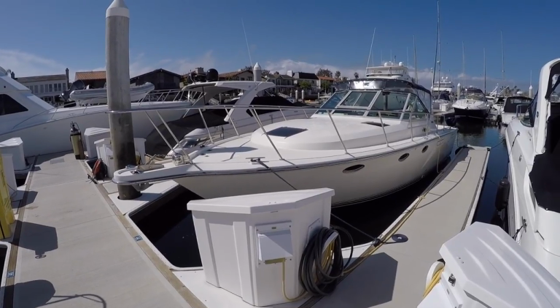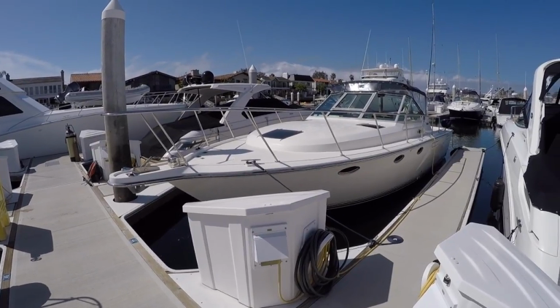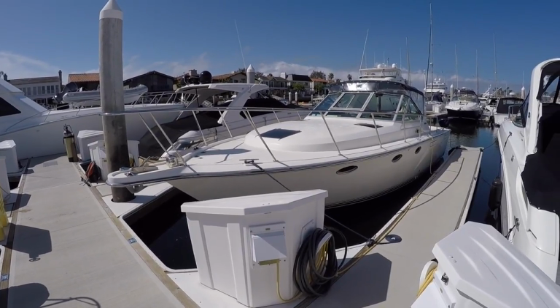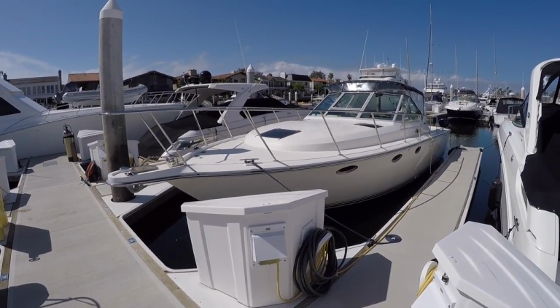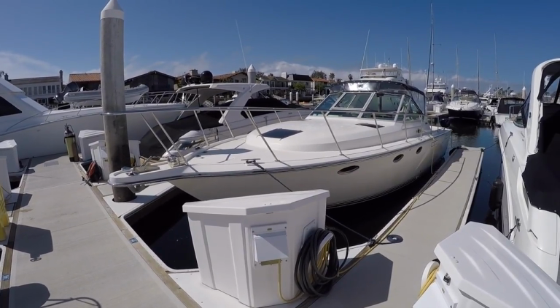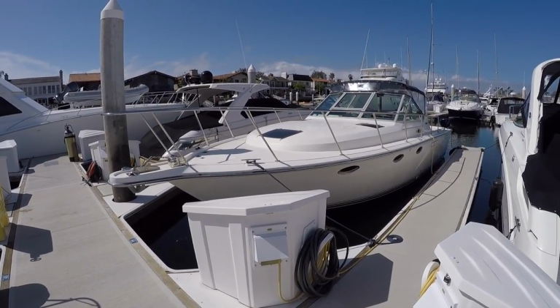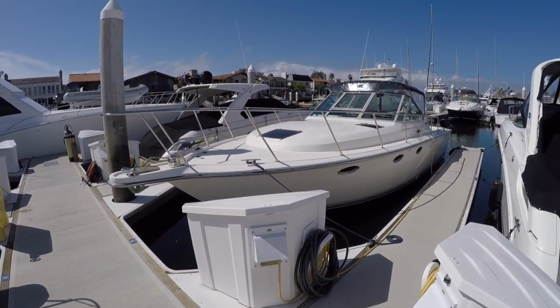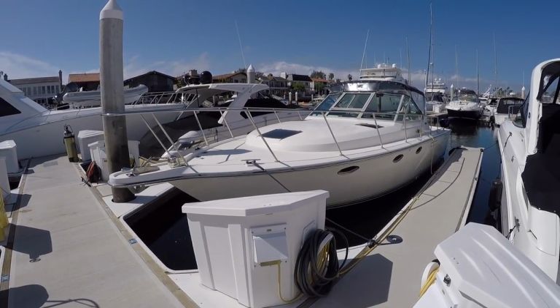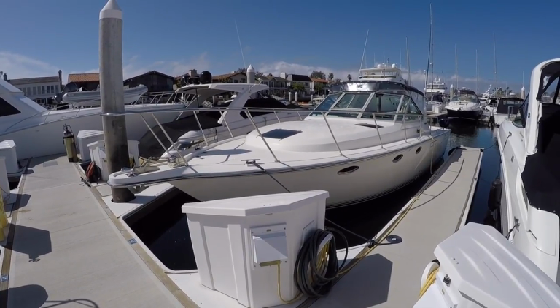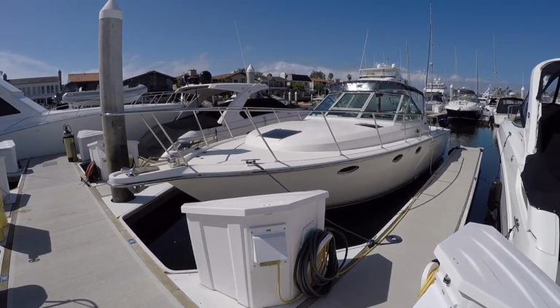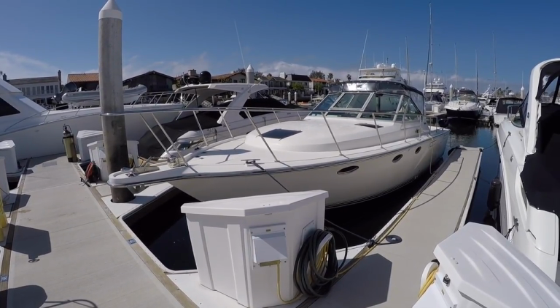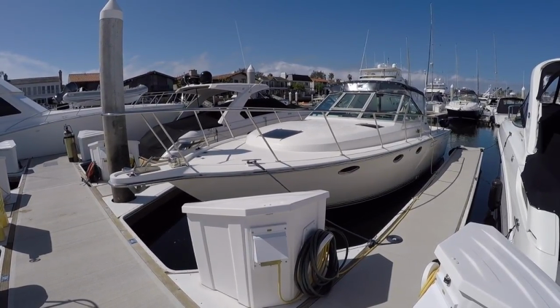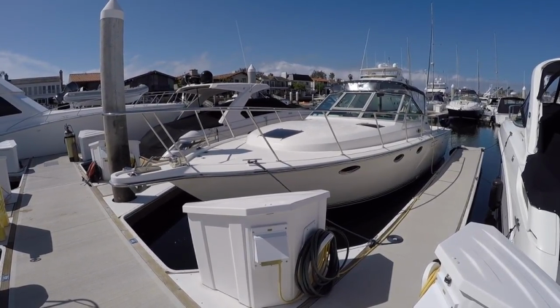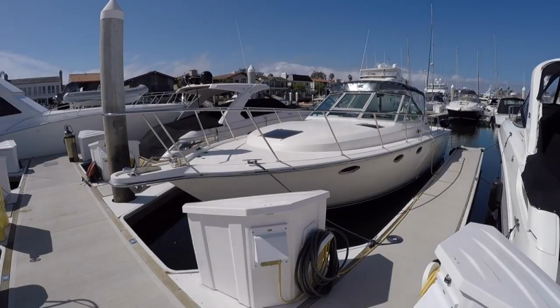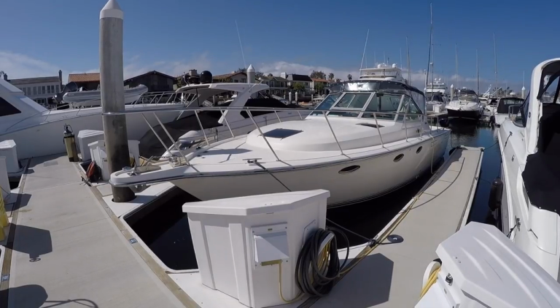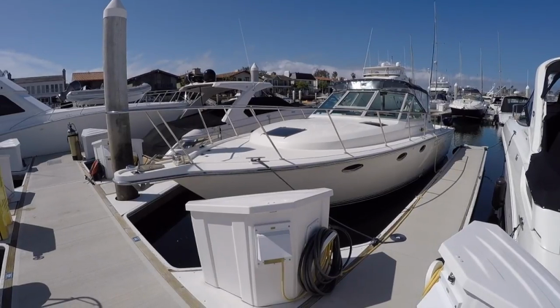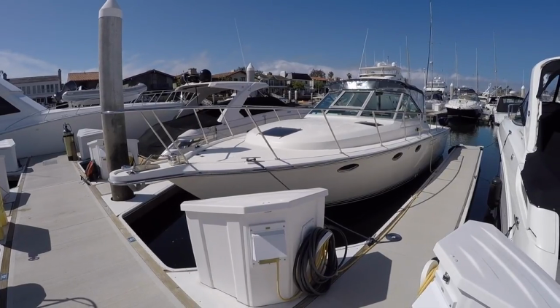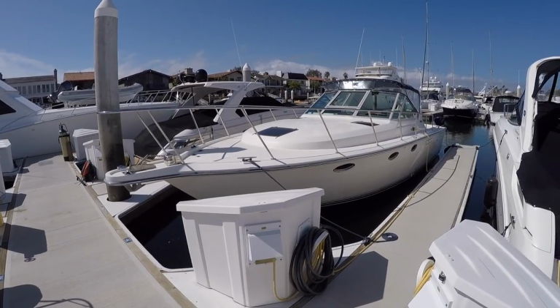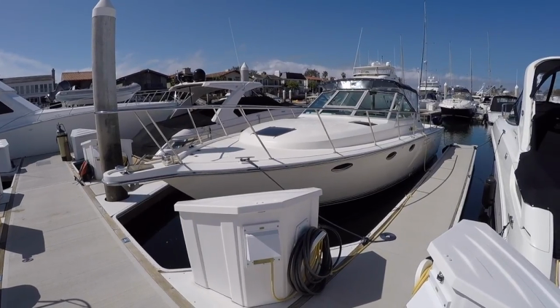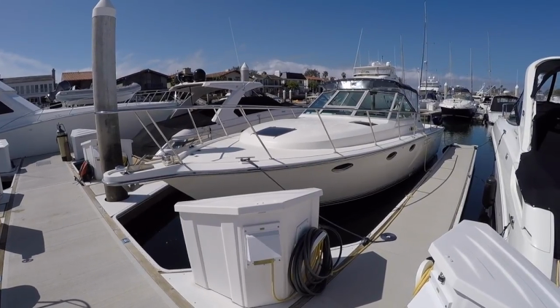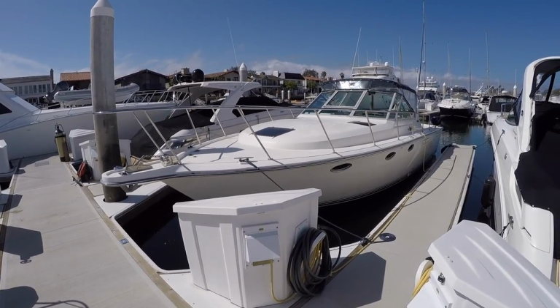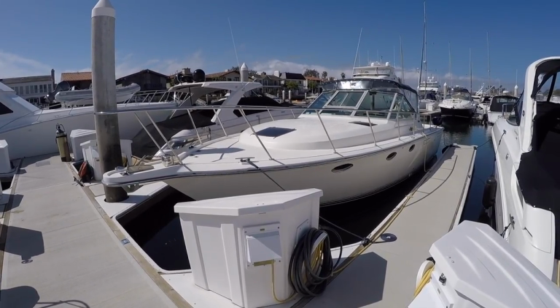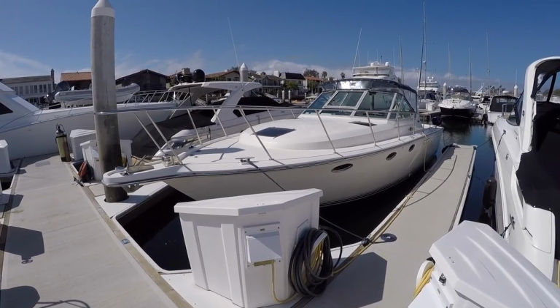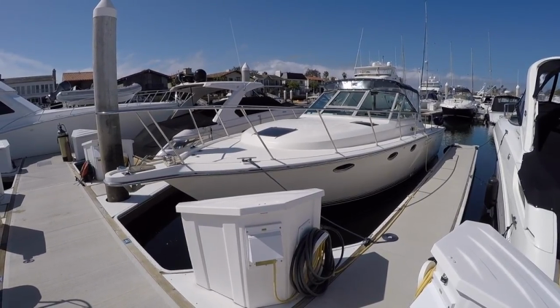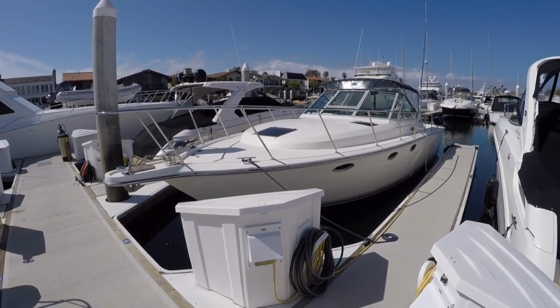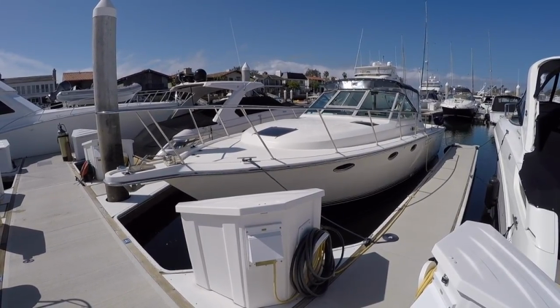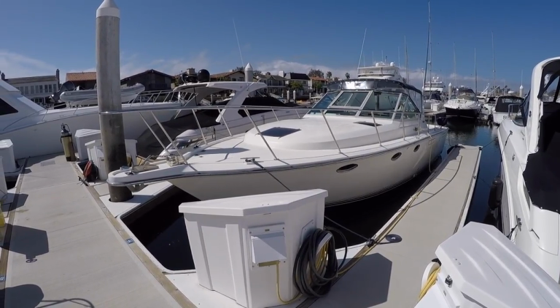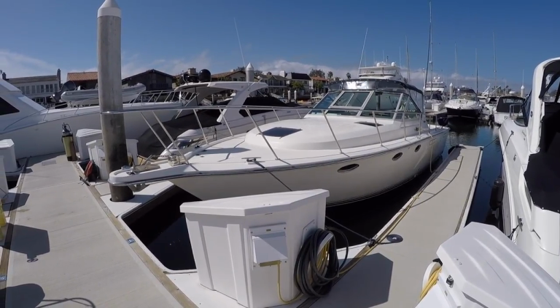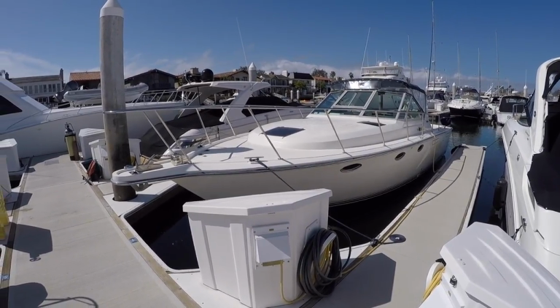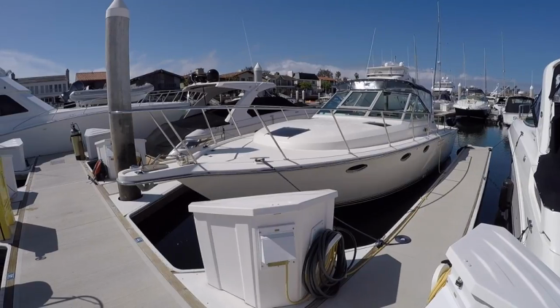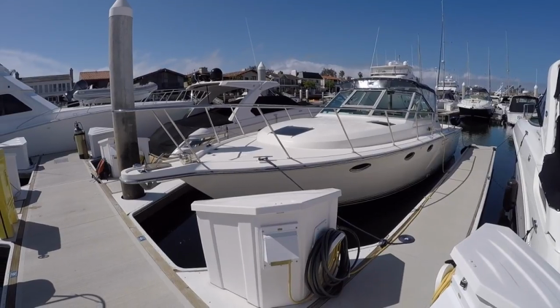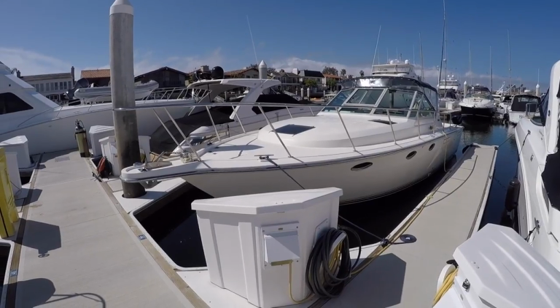Hello, this has been Mason Heimer with Silver Seas Yachts. Today I'm in Newport Beach, California, and I'd like to walk you through this 1989 Tiara 3100 Open. Let's go ahead and get started.